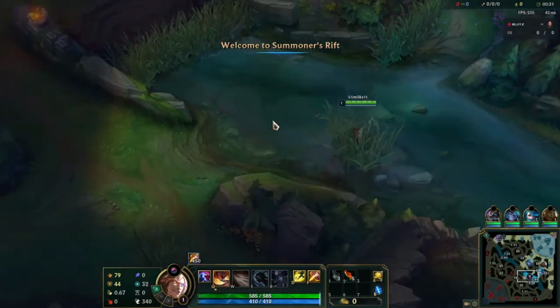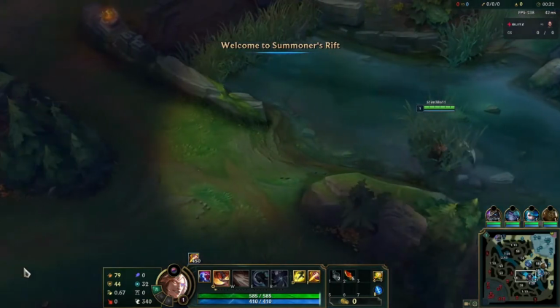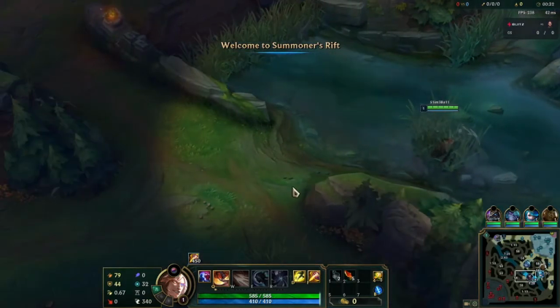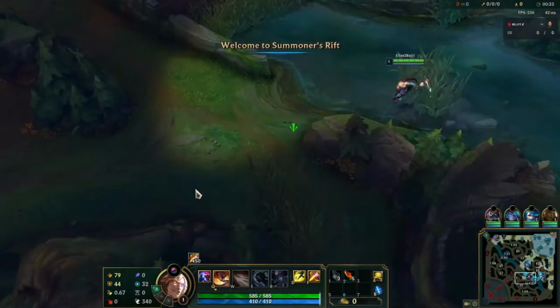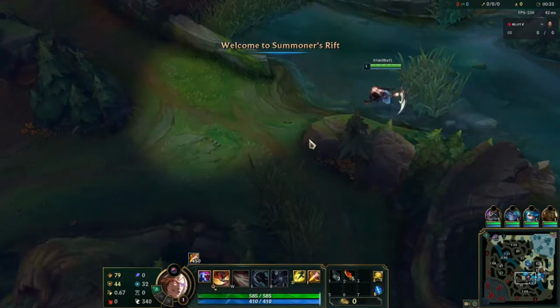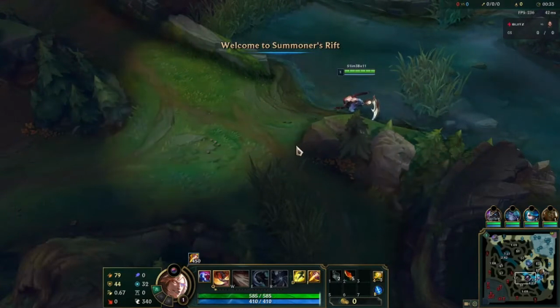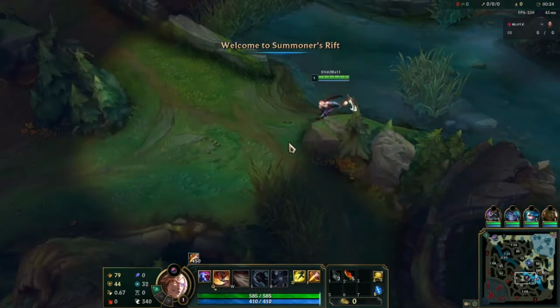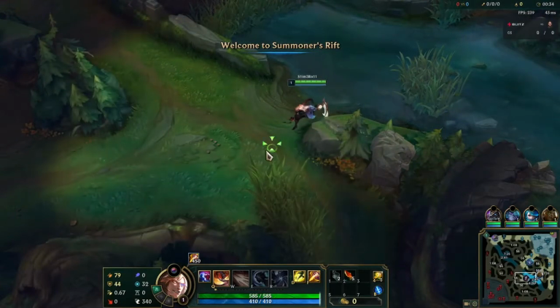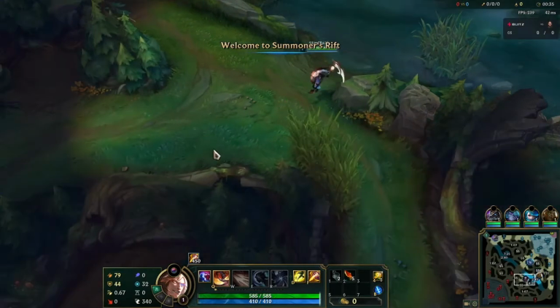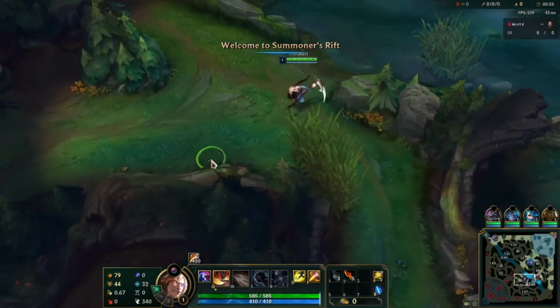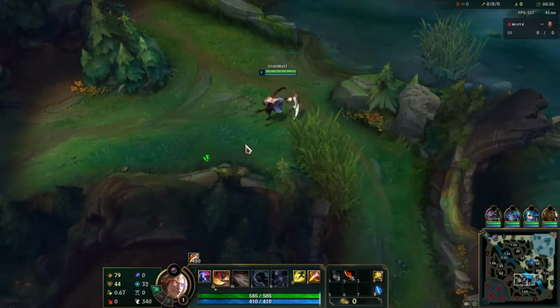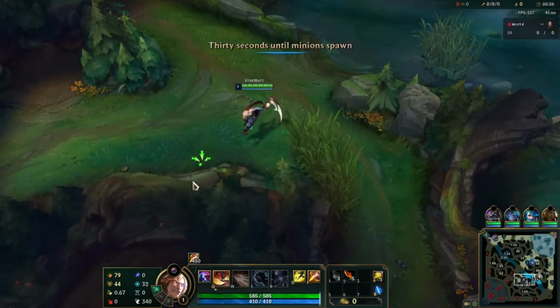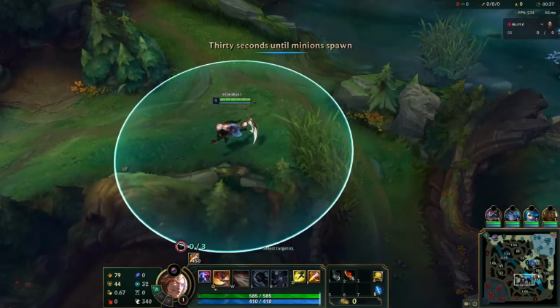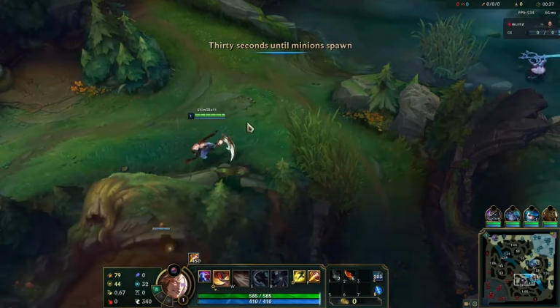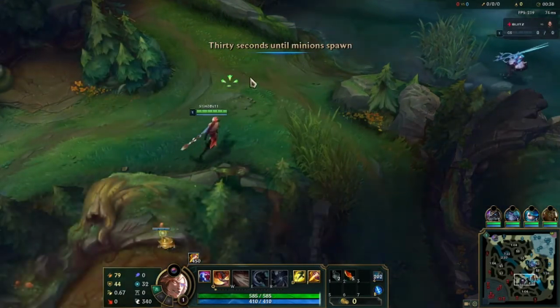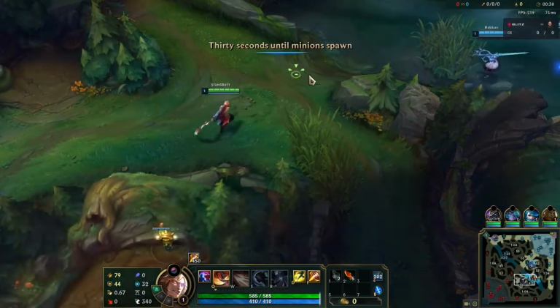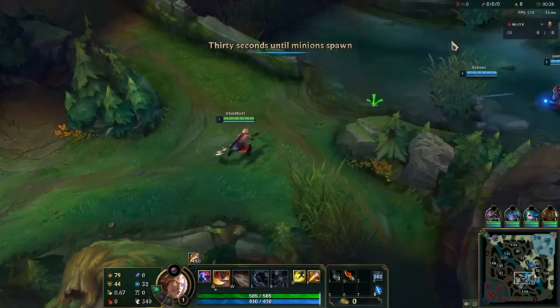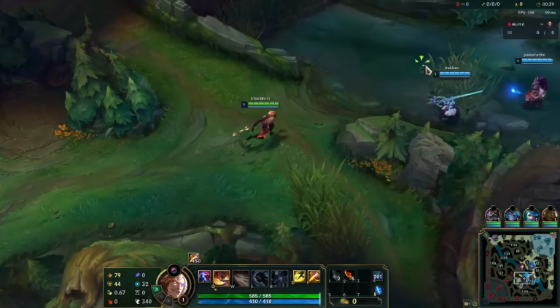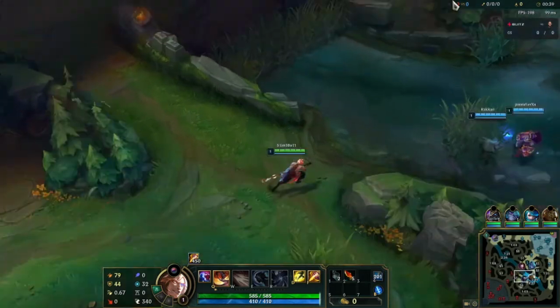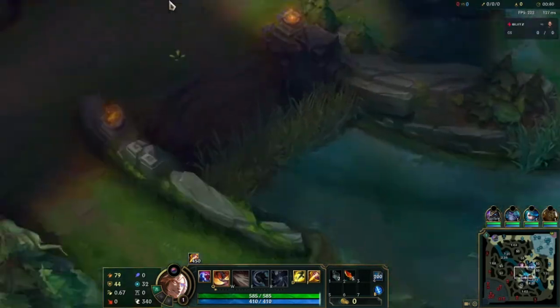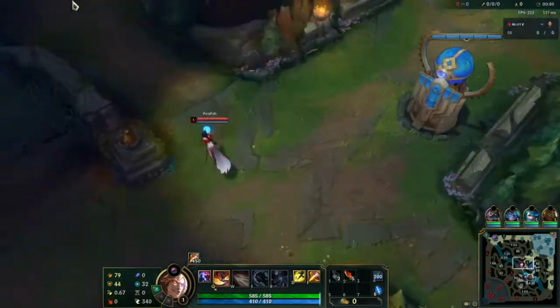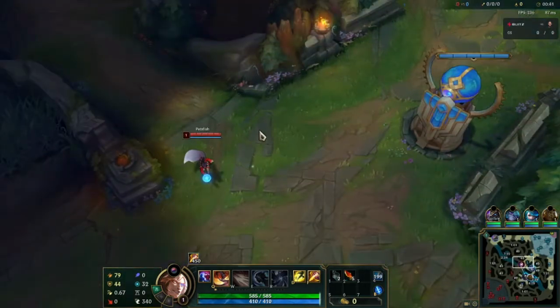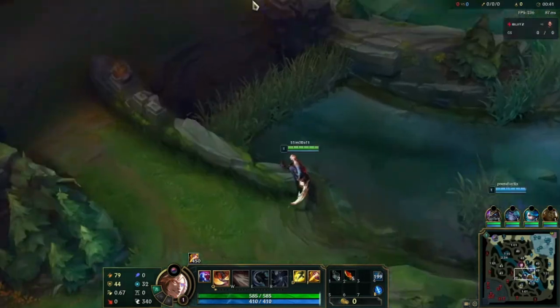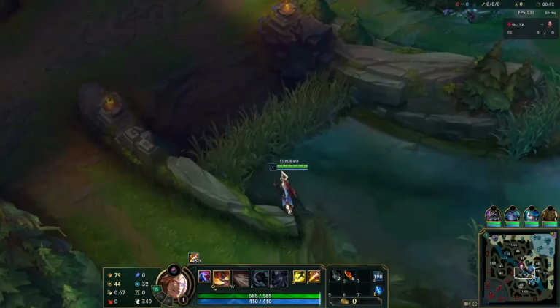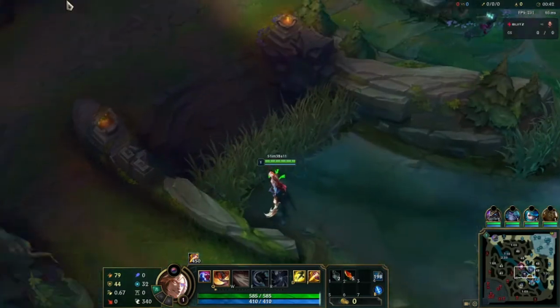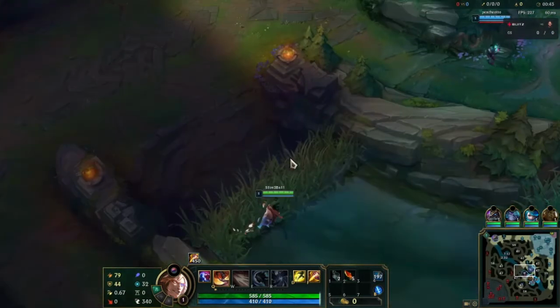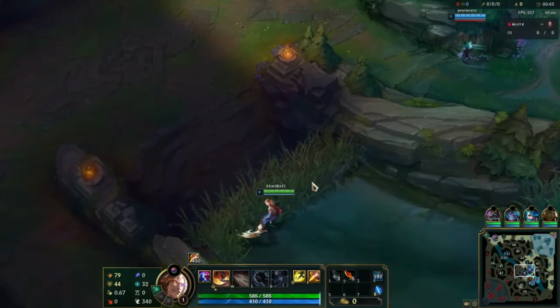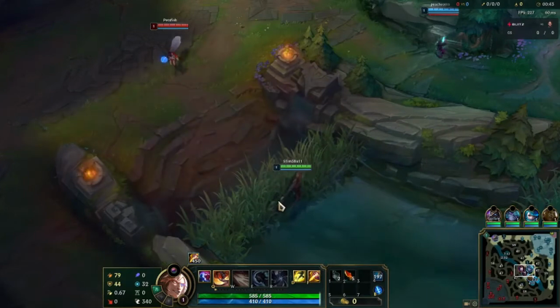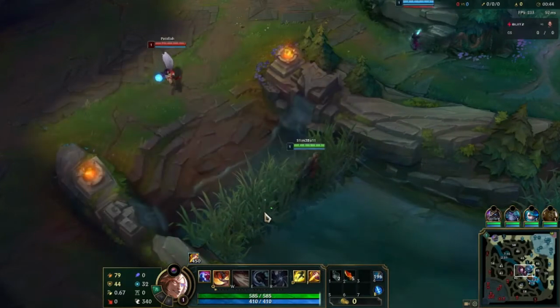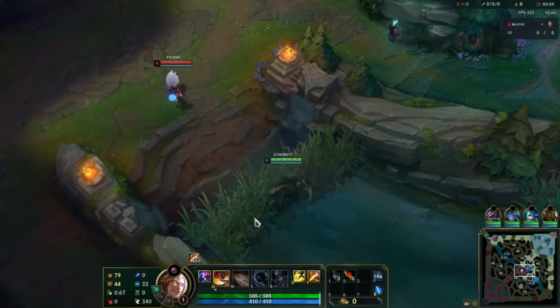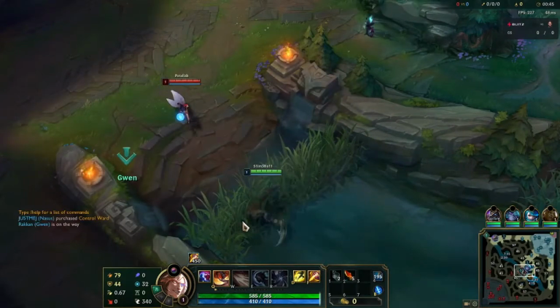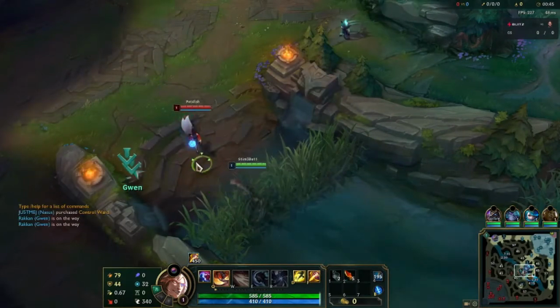I'm jungling against the Viego, which means that he's probably starting red, but I want to ward that just to be safe. I hate running in there blind. But that Ahri is way up, so I think we're going to be able to get some quick damage on her.